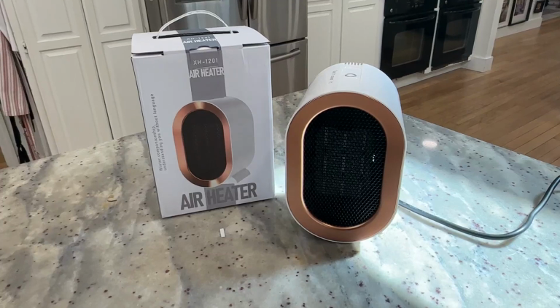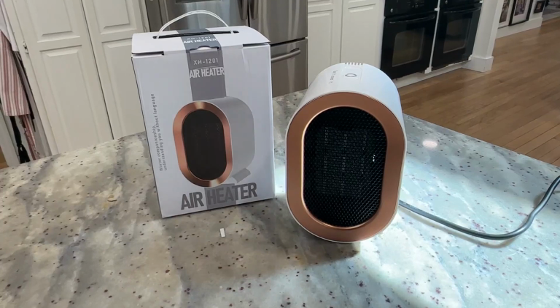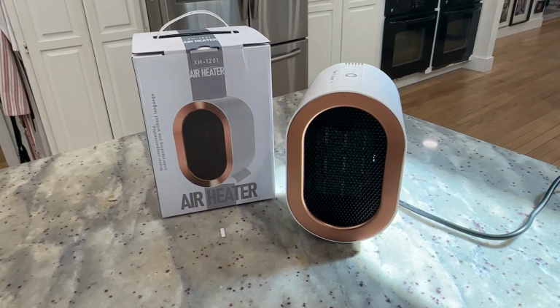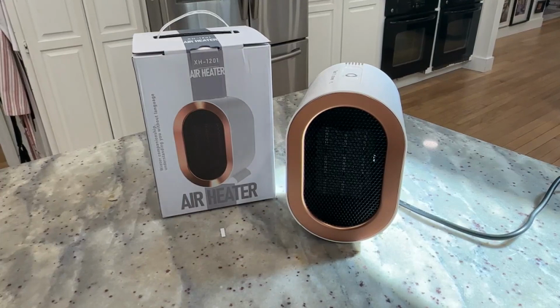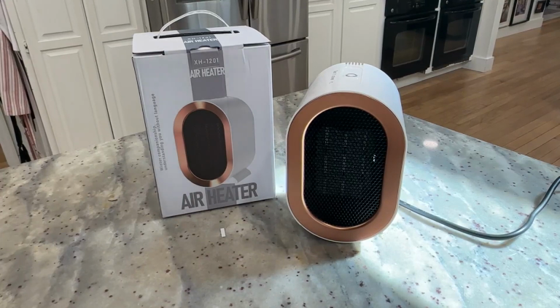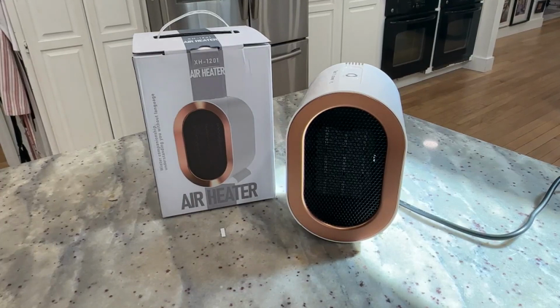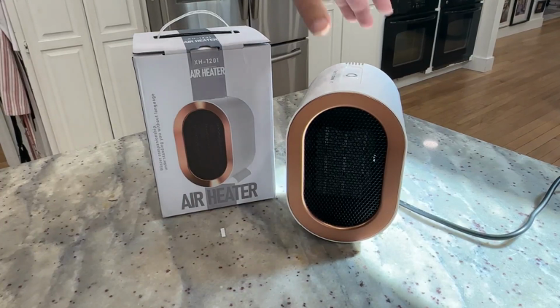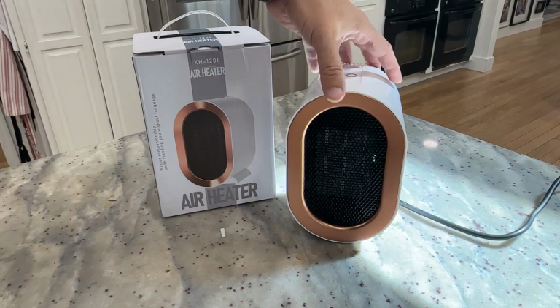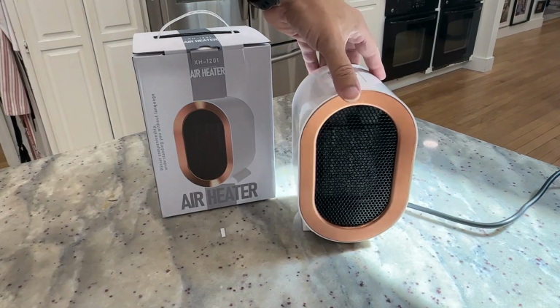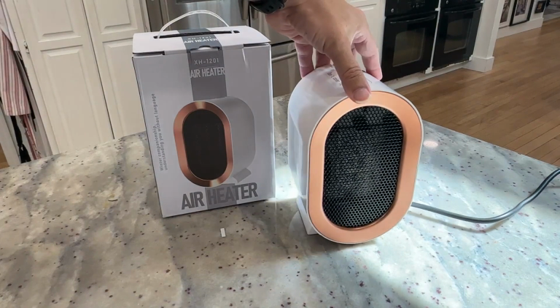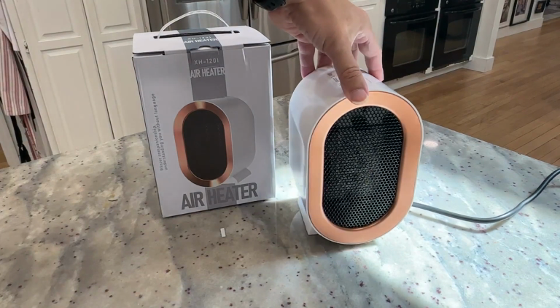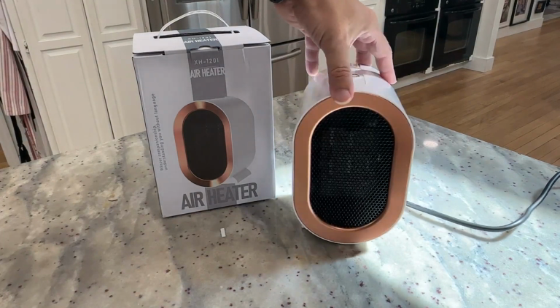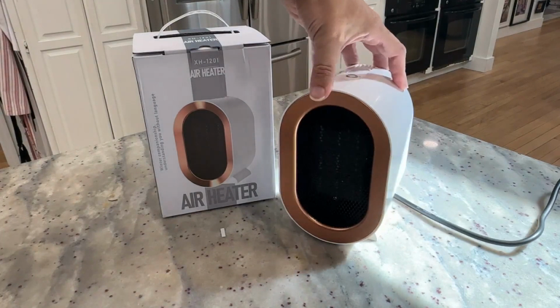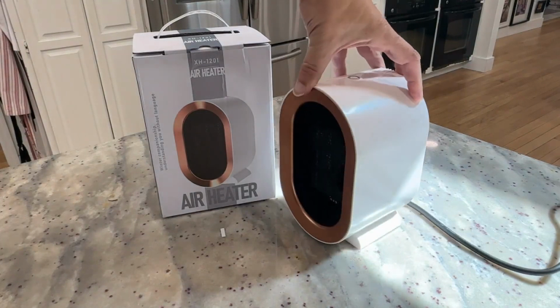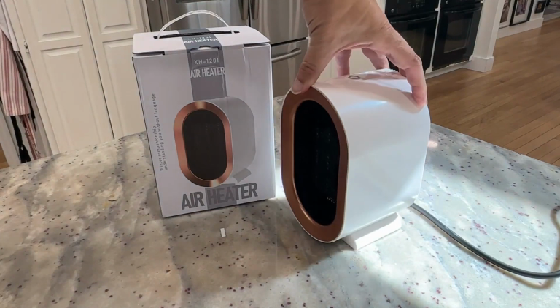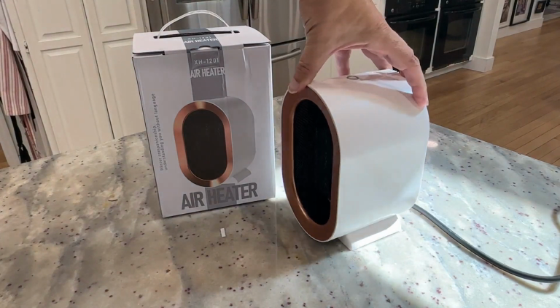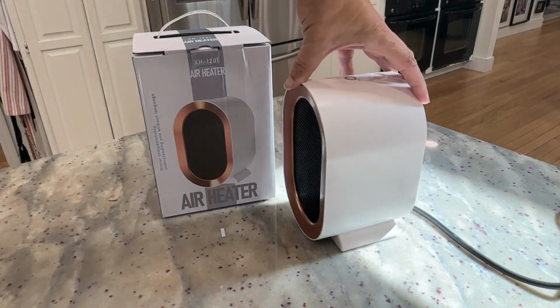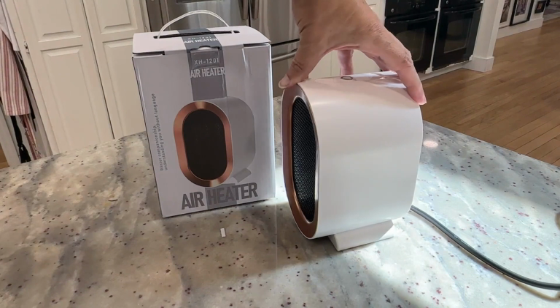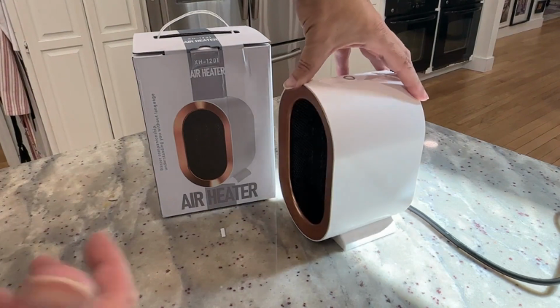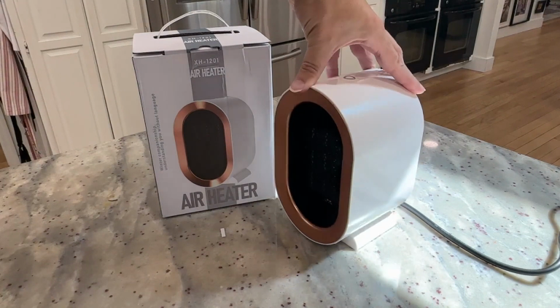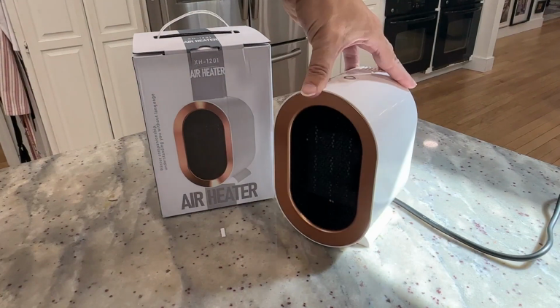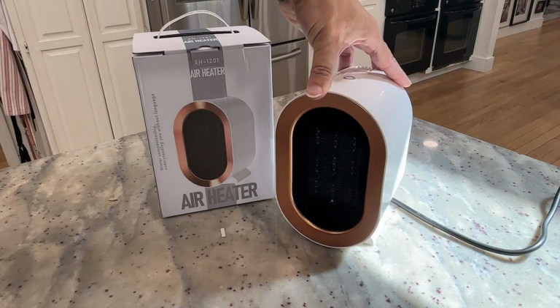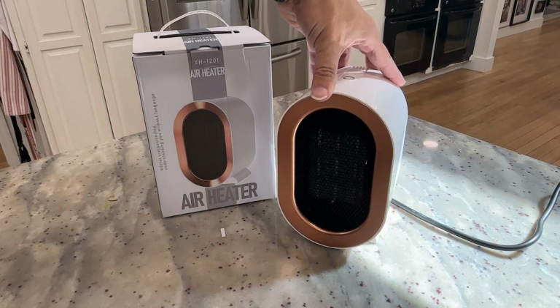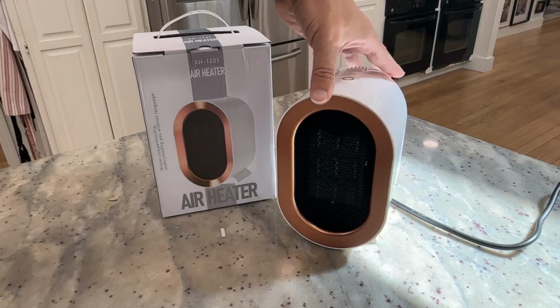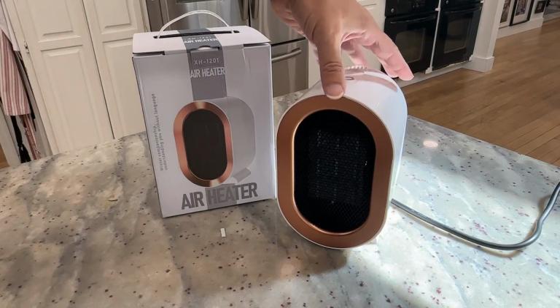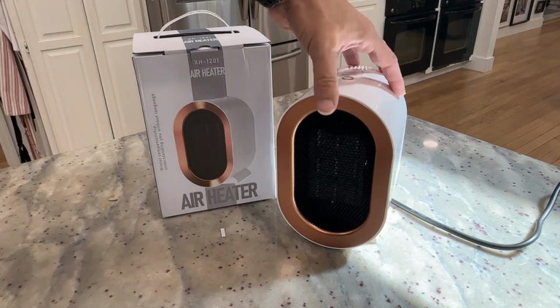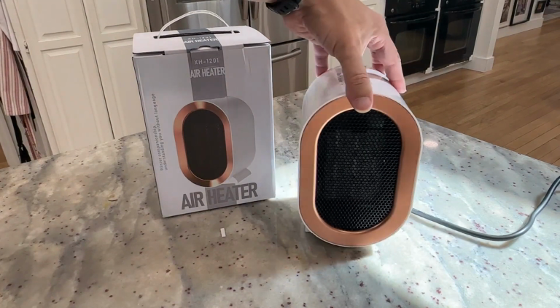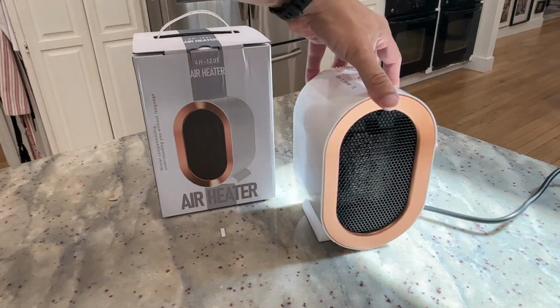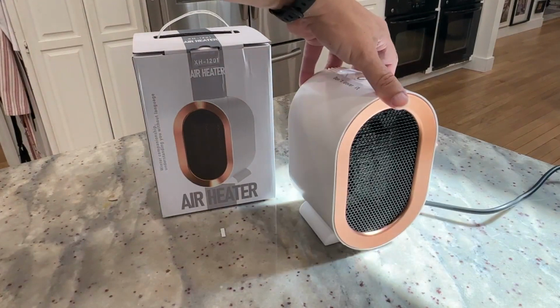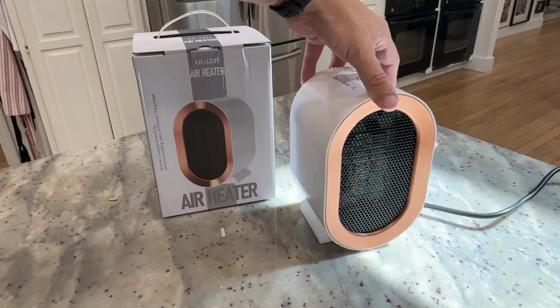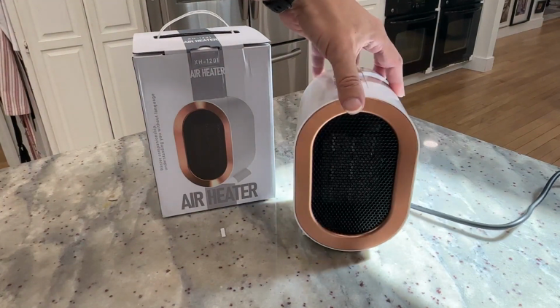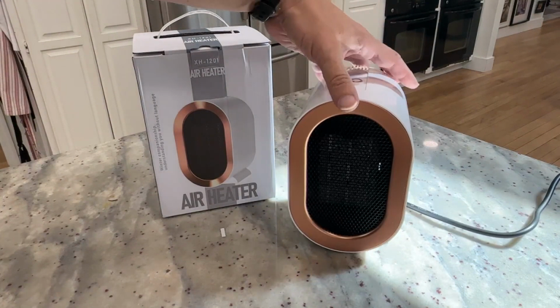Hey, my name's Scott. I just want to do a quick video for you for this little space heater that I just had delivered. So I'll tell you a little bit about it, so that way if you were thinking about ordering one, you can kind of know what to expect.